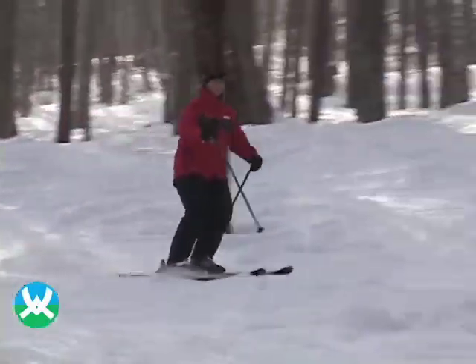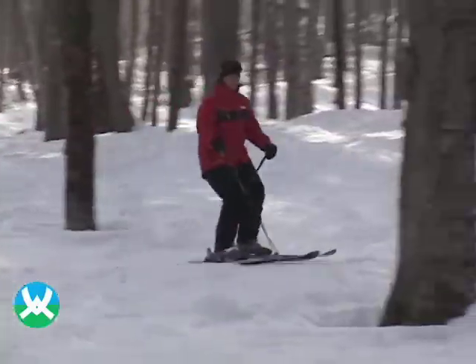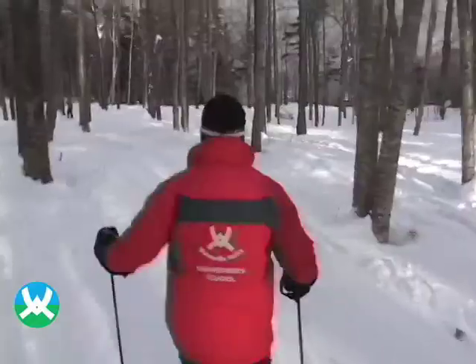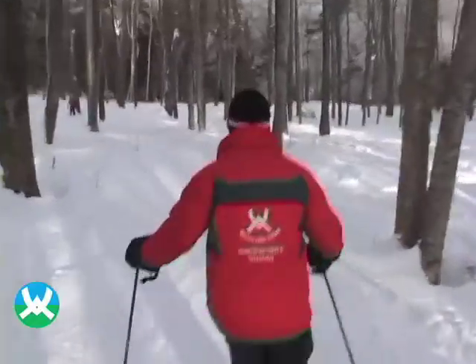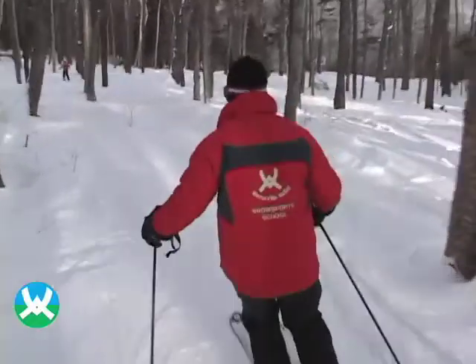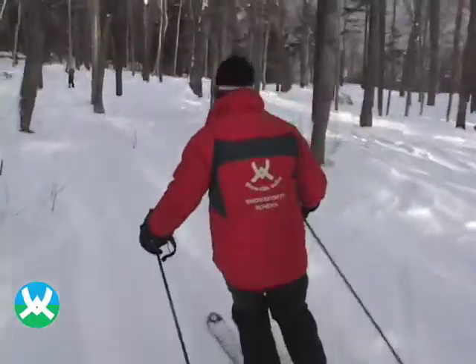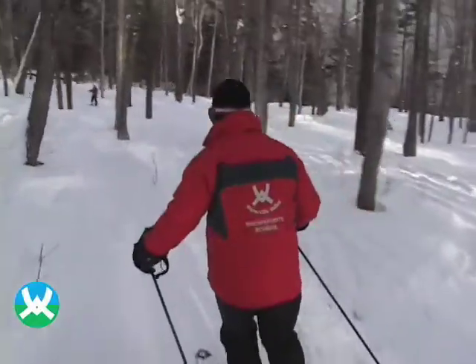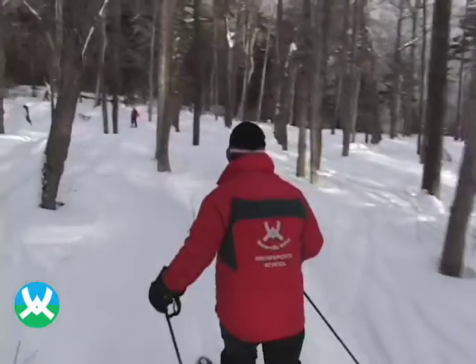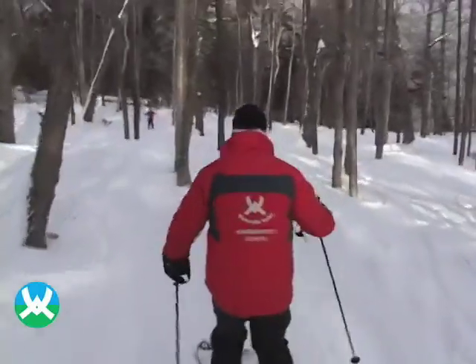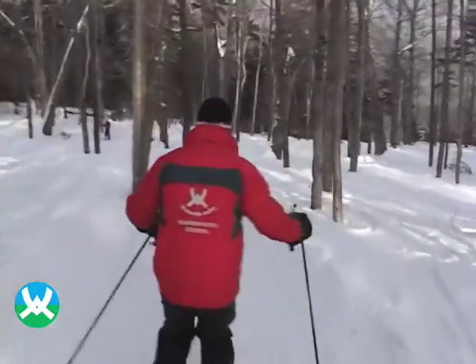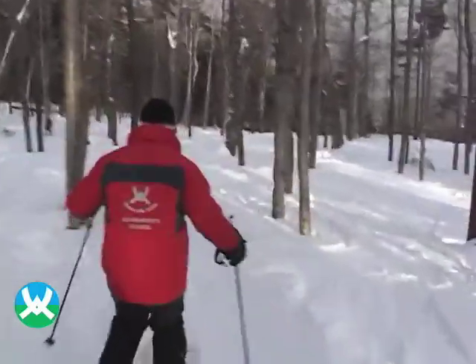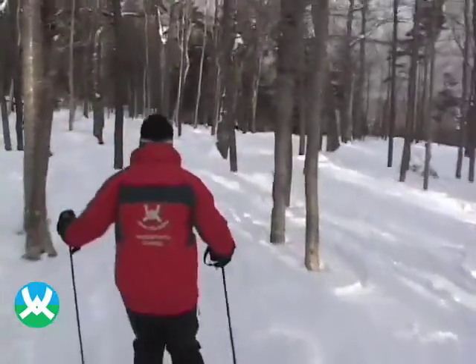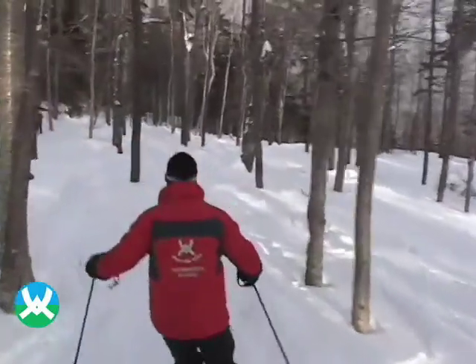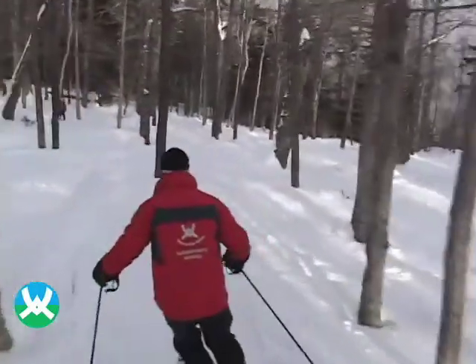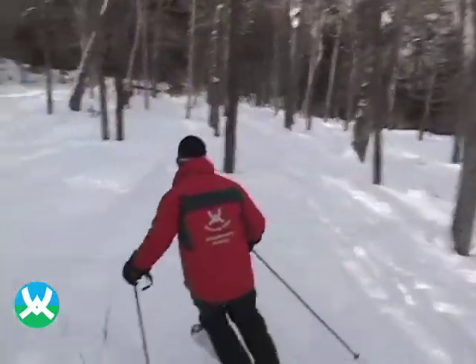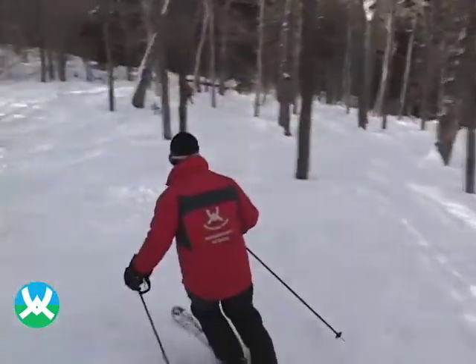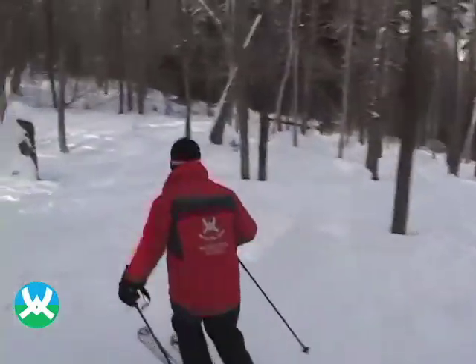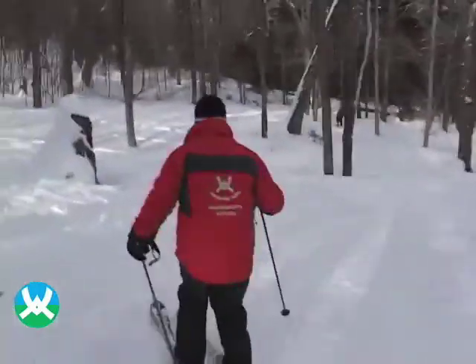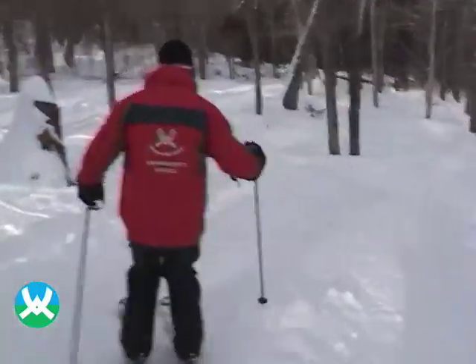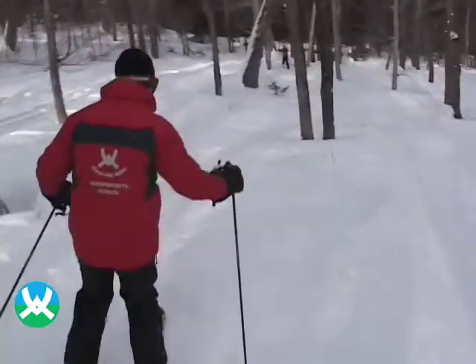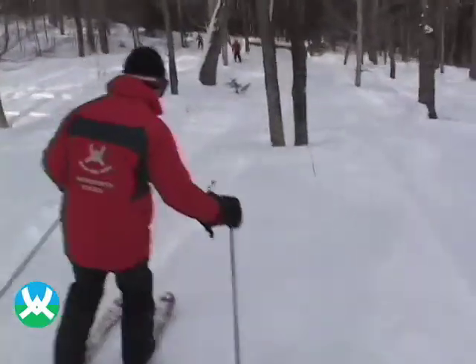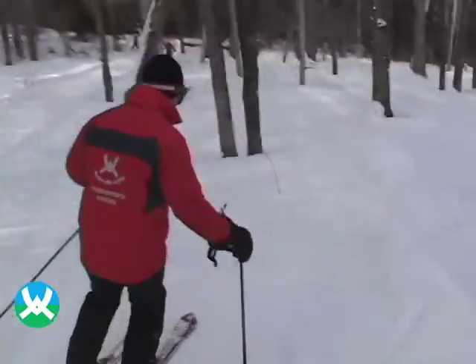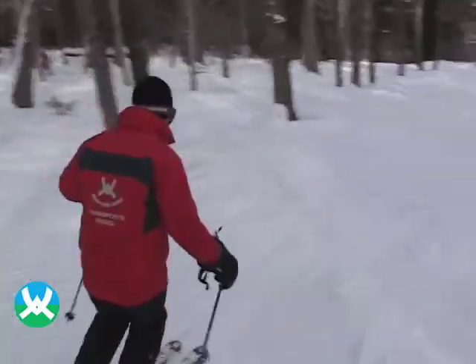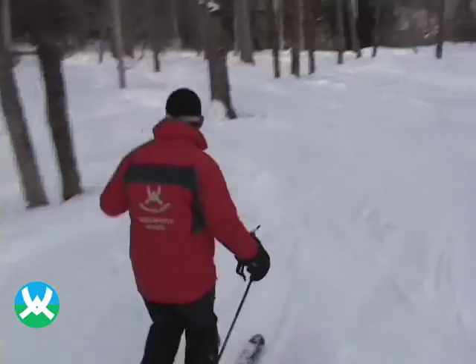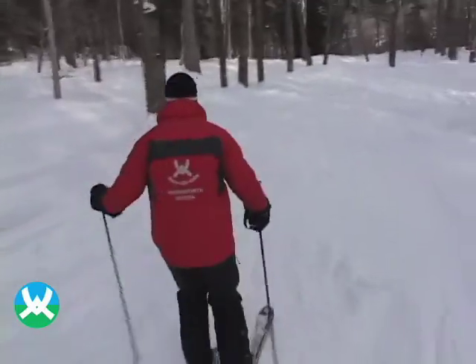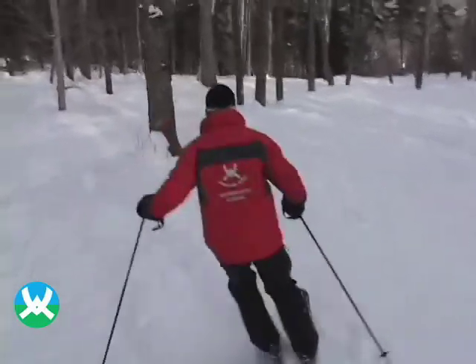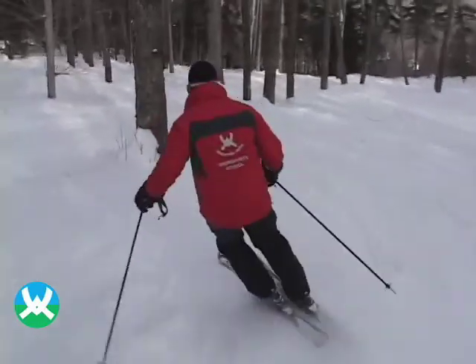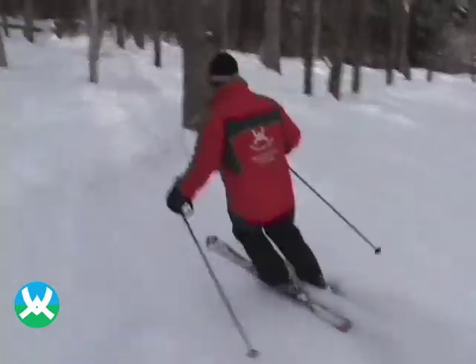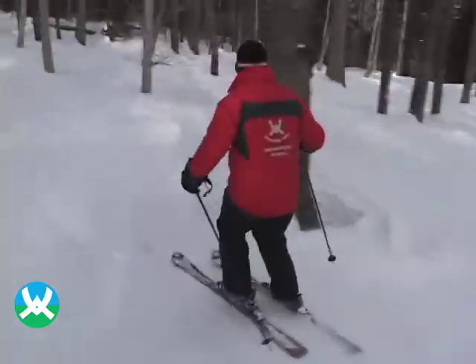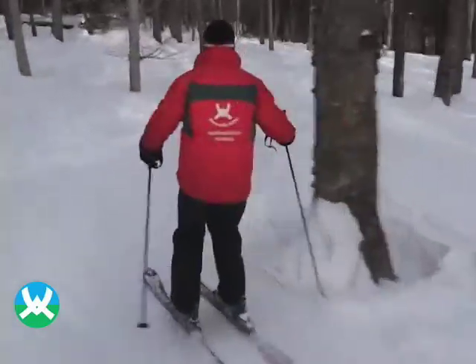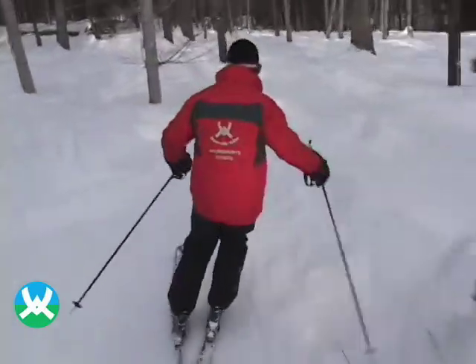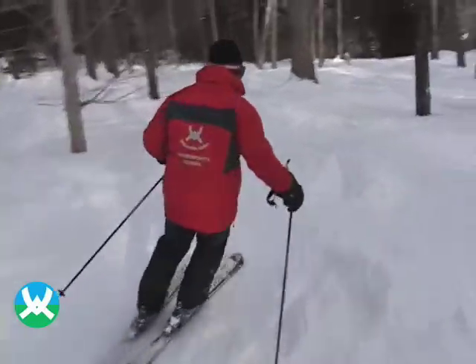When you're skiing in novice glades, try to look ahead and pick lines through the trees that will let you link several turns together. Keep your balance stable and make nice round turns through the trees.